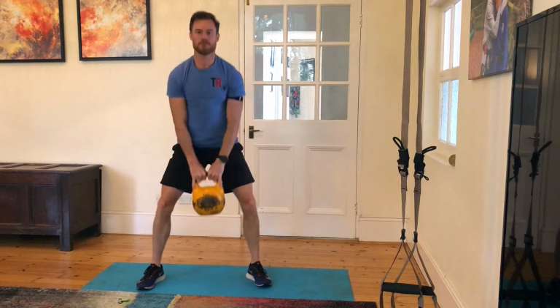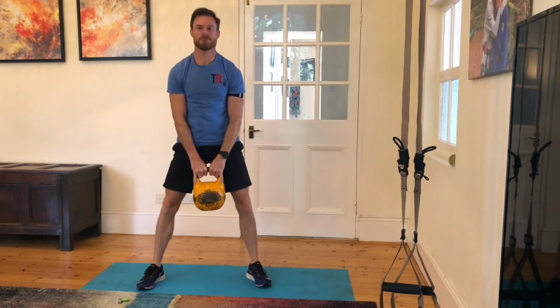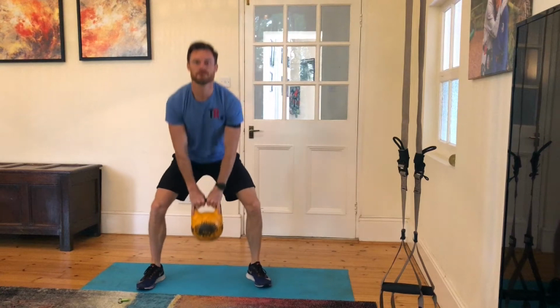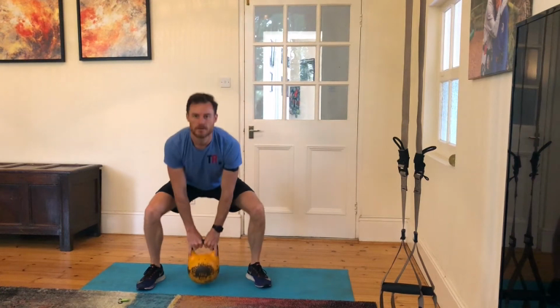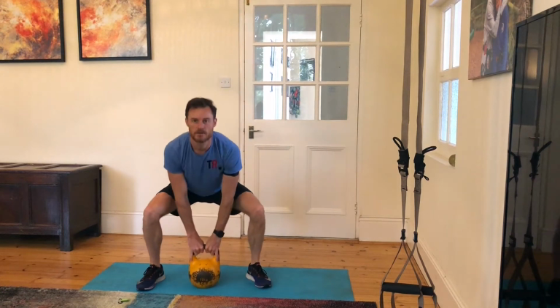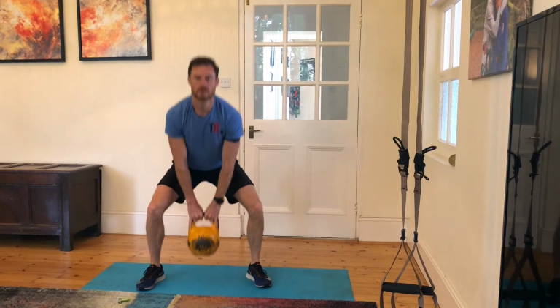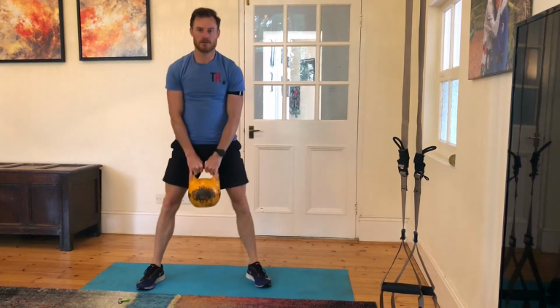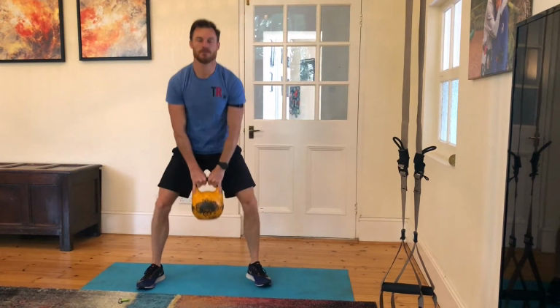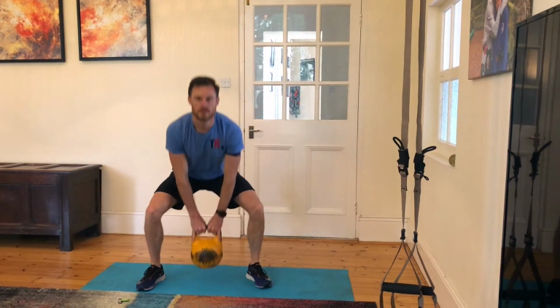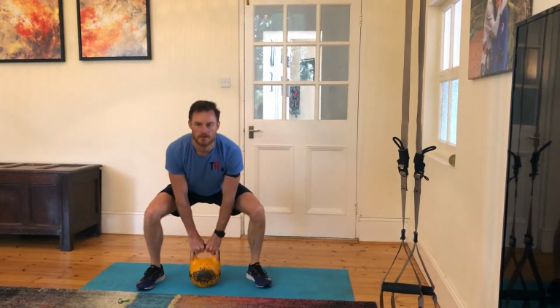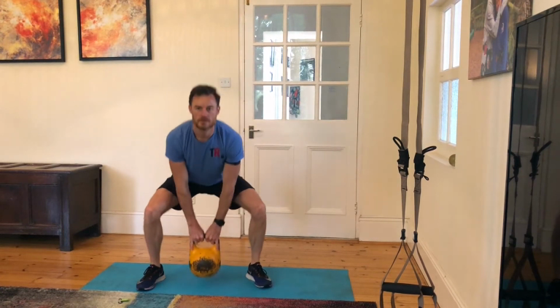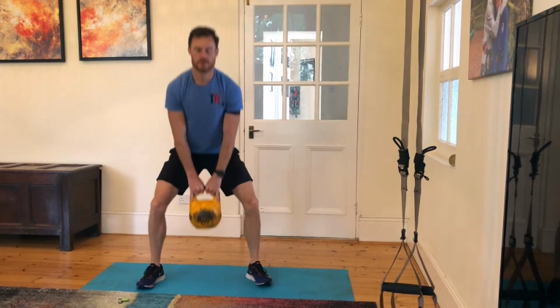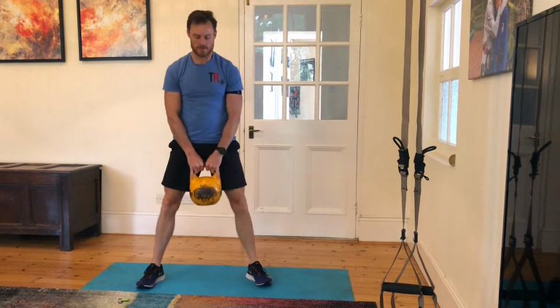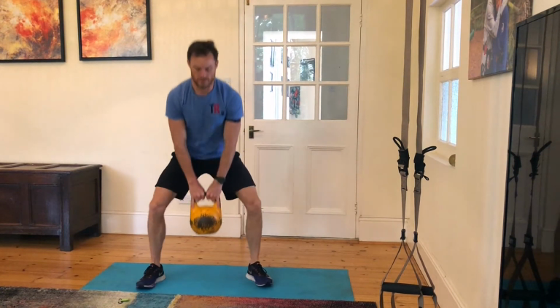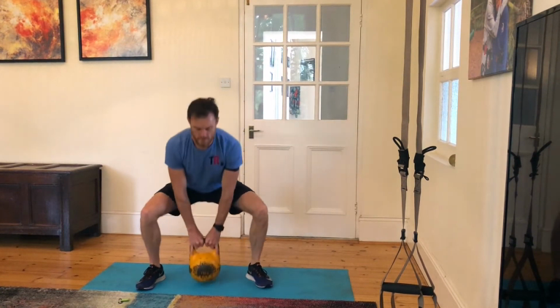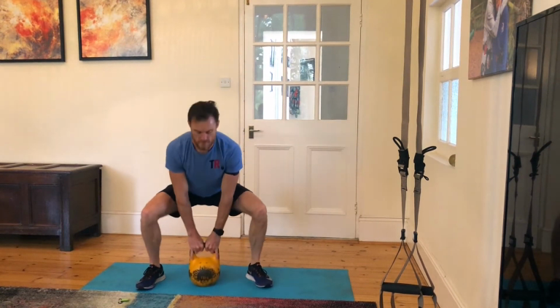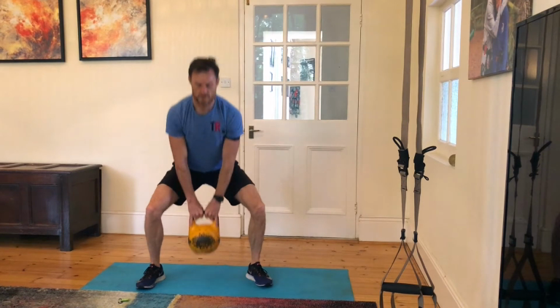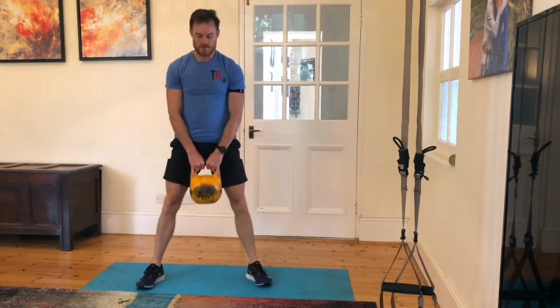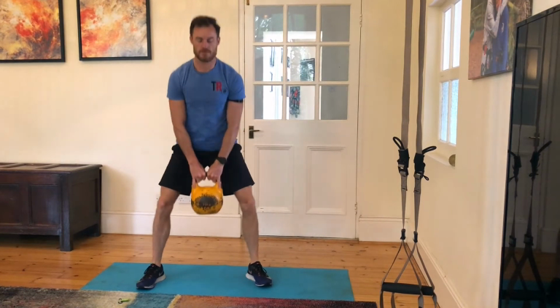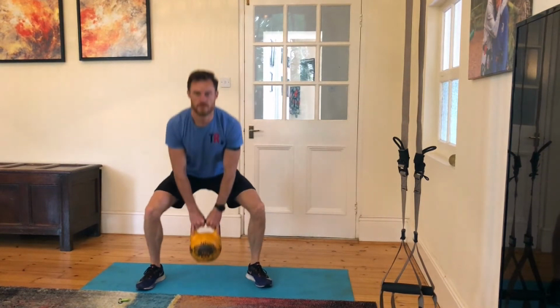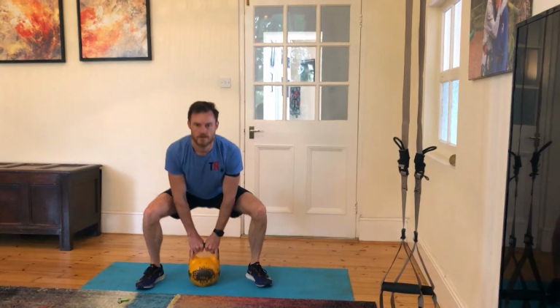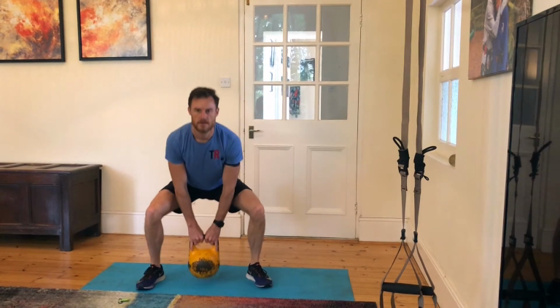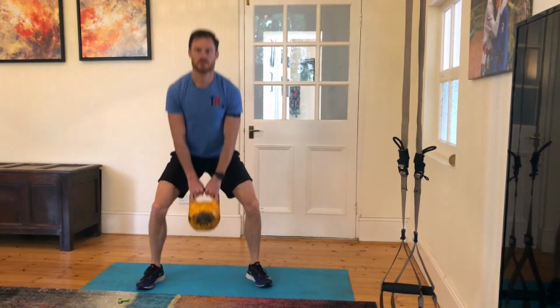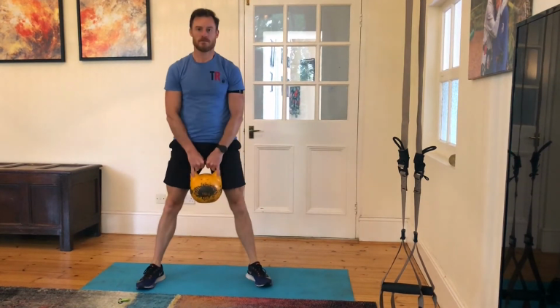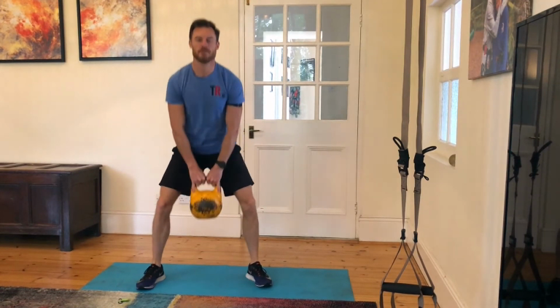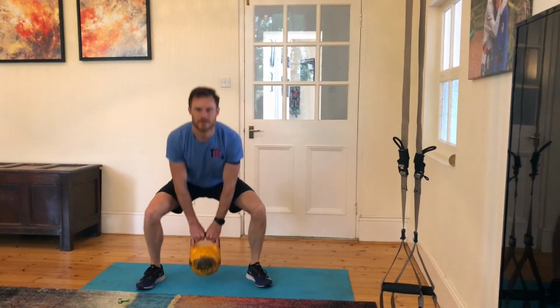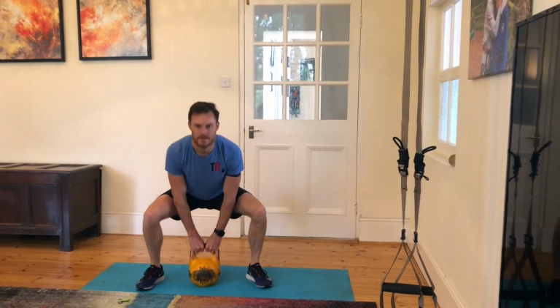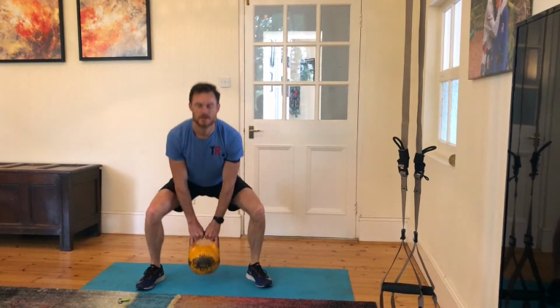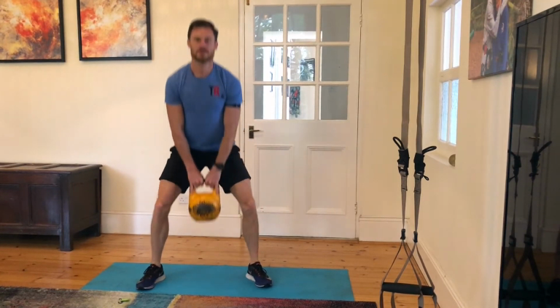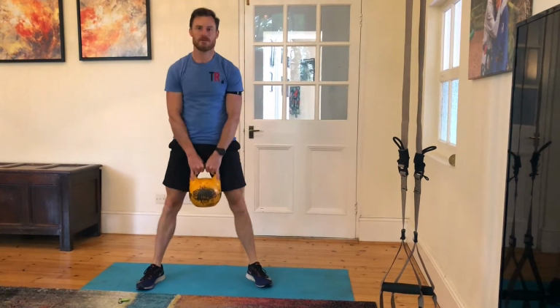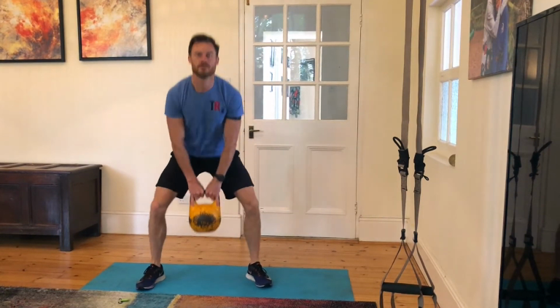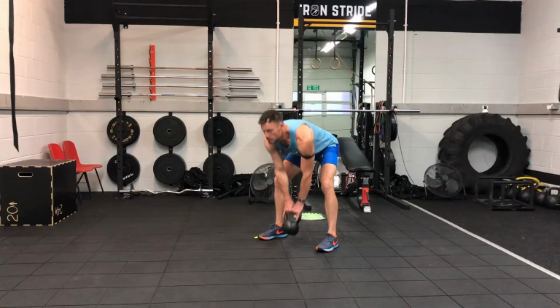Hey guys, Kettlebell Inferno then. It is four exercises: sumo squats, high pulls, military press, and bent over row — exercise one, two, three and four.